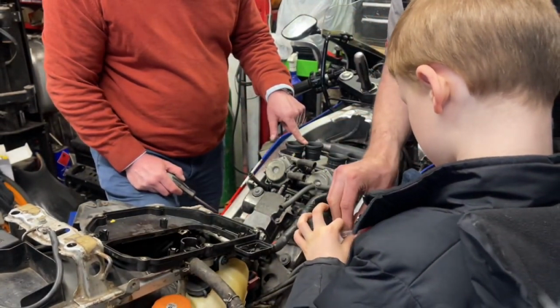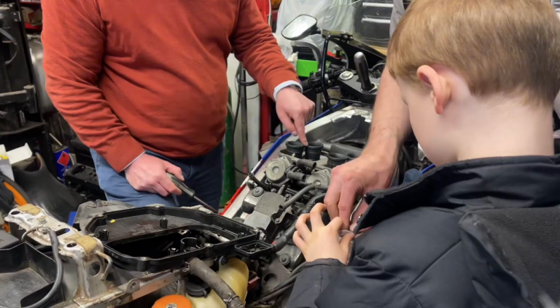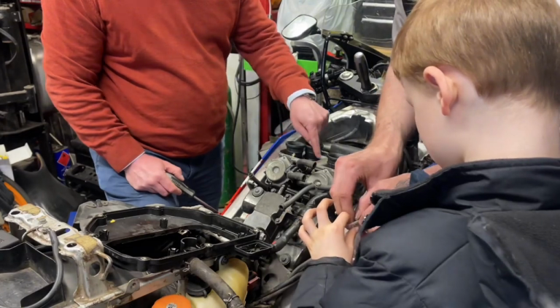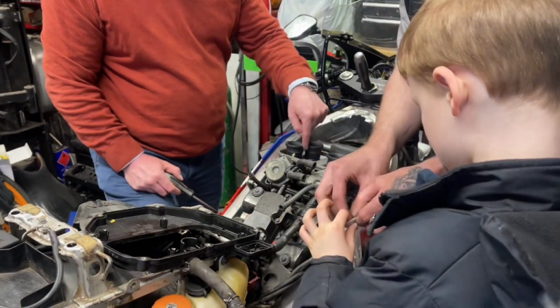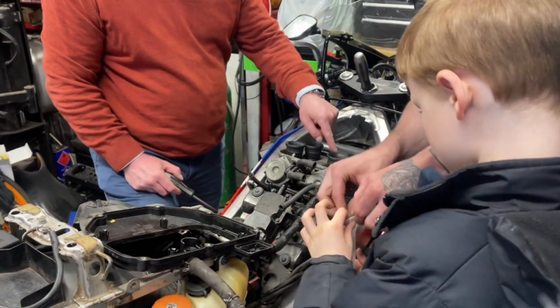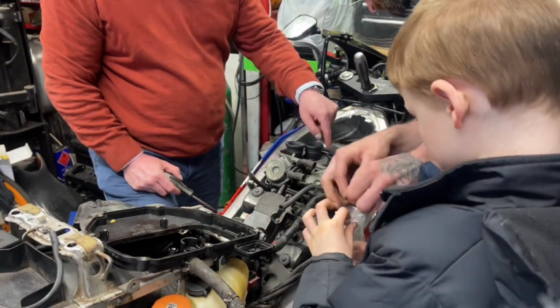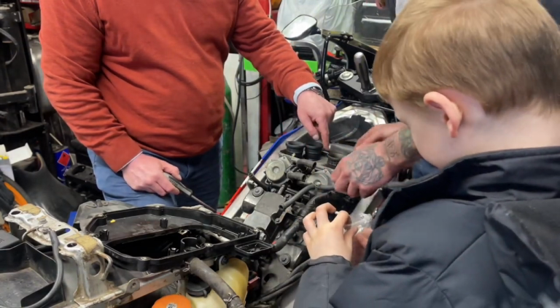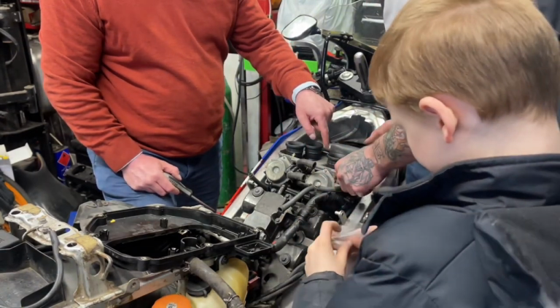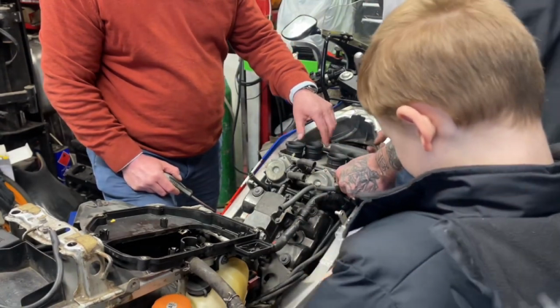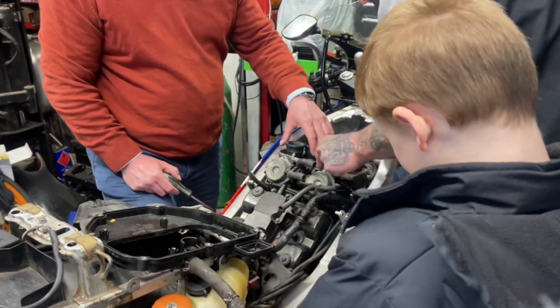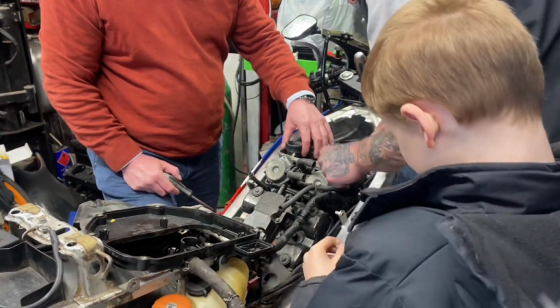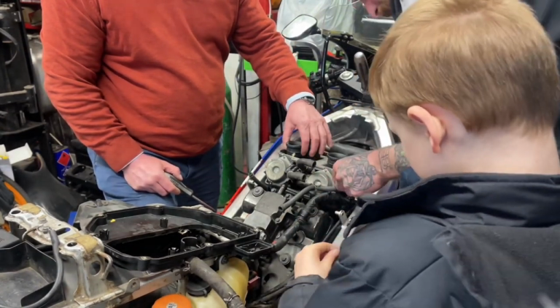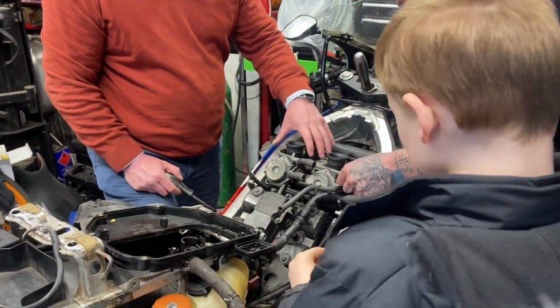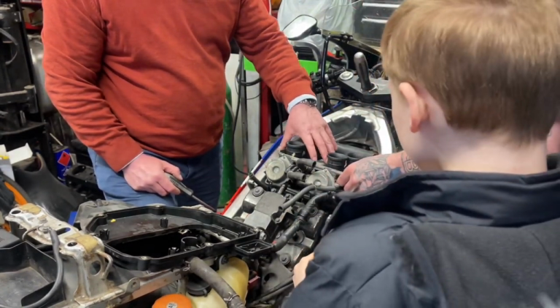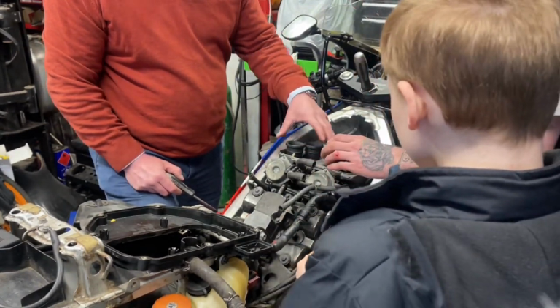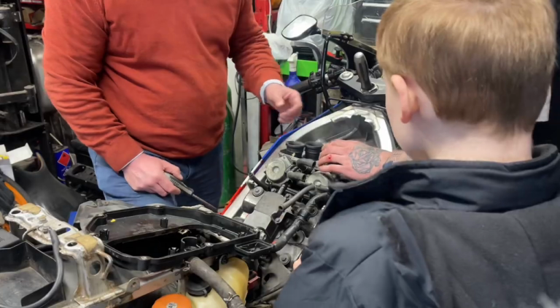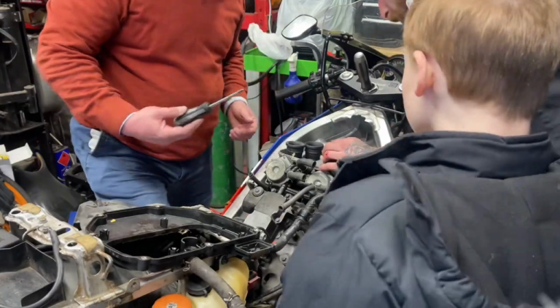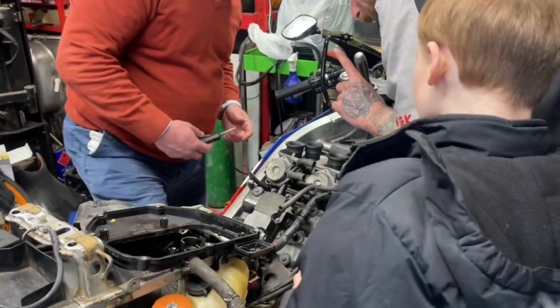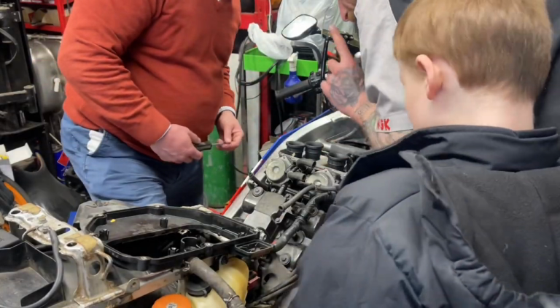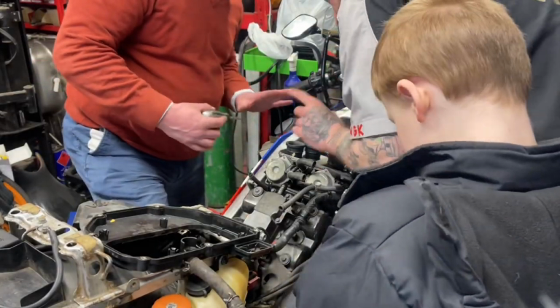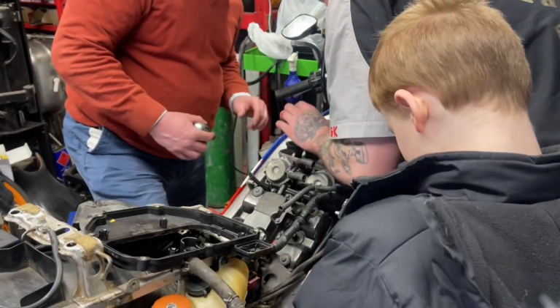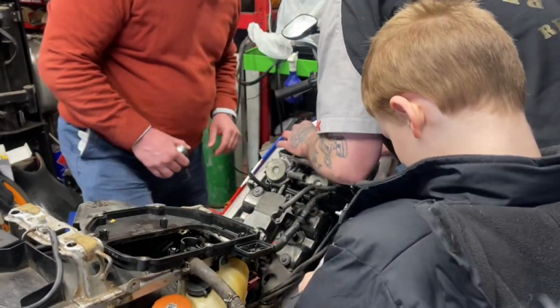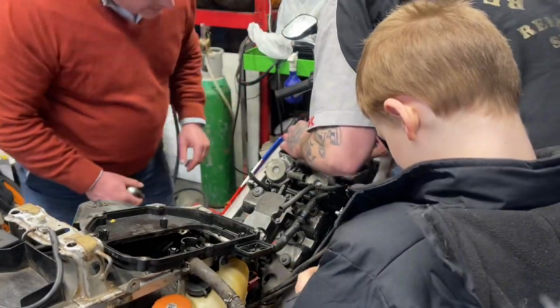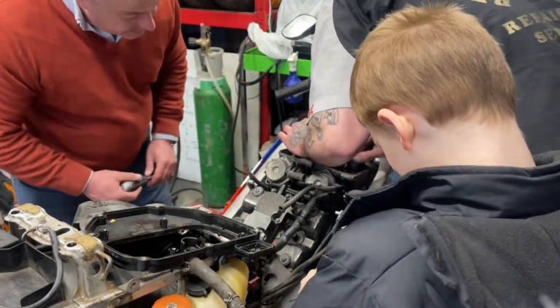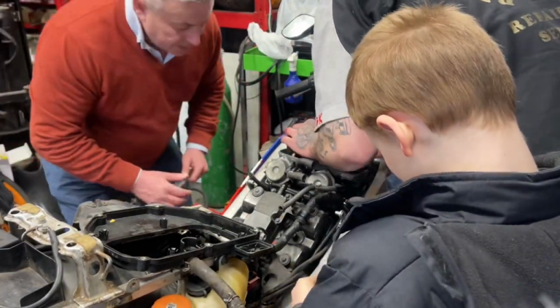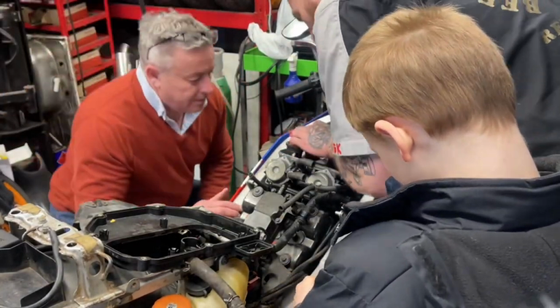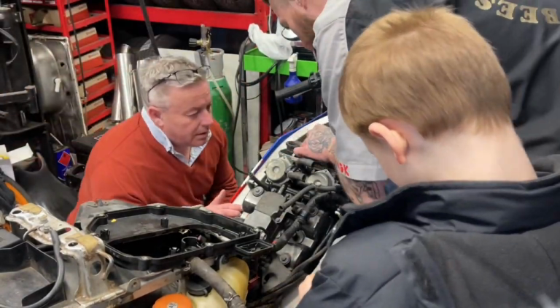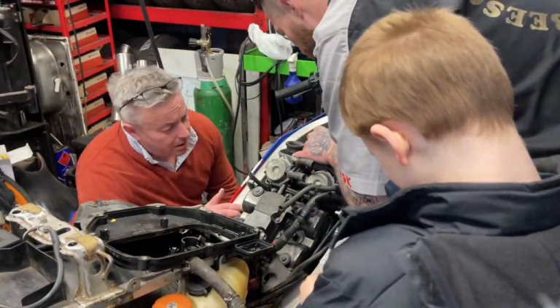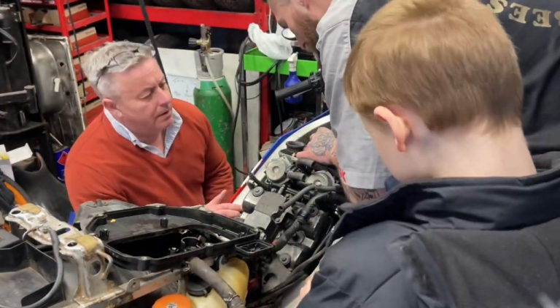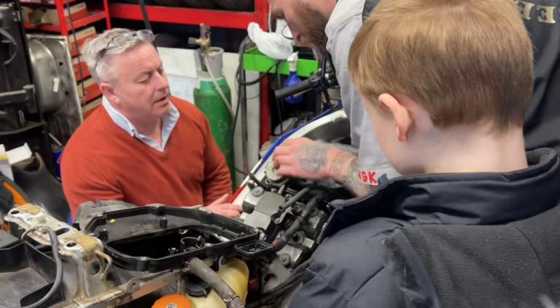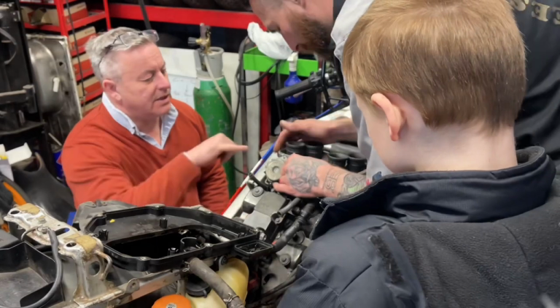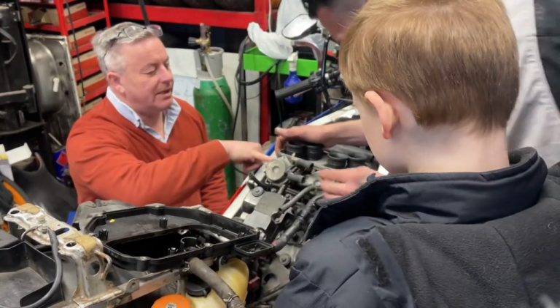That's part of the carb setup, isn't it? I think that's got to come off to get the carbs out. Or did it come off on the top of it? I genuinely don't know. We're both learning now, Marcus.